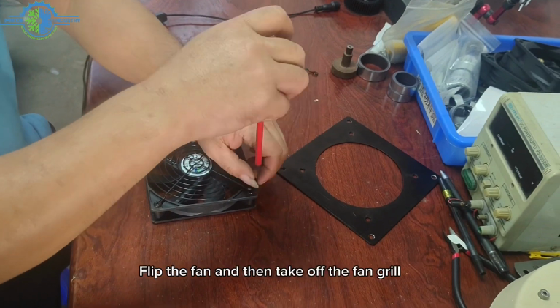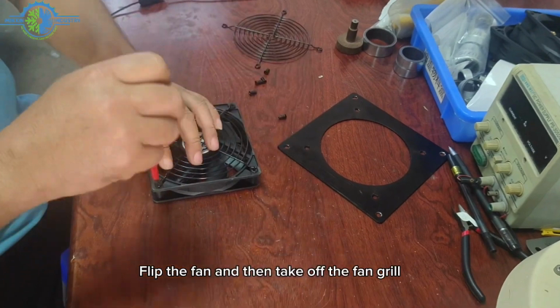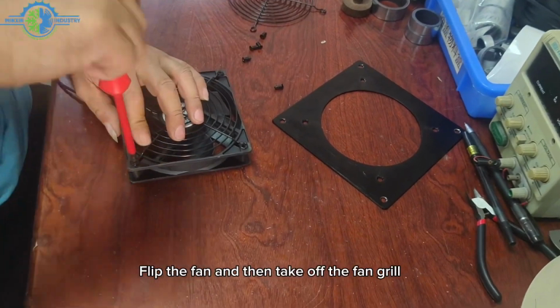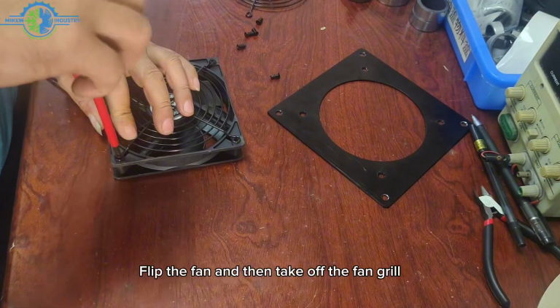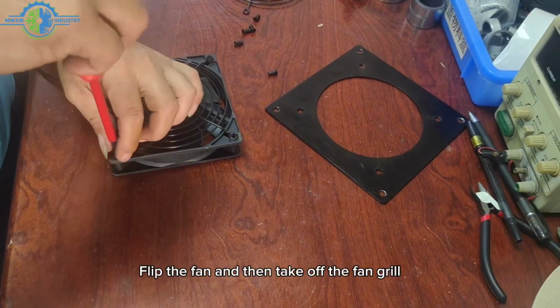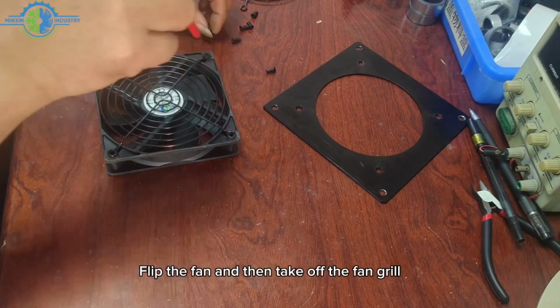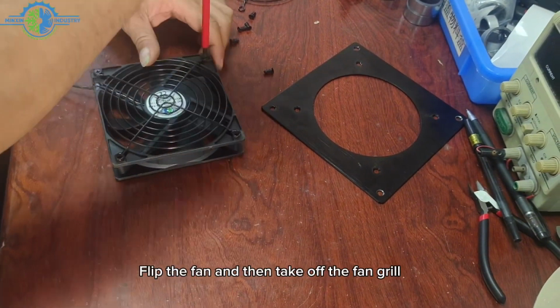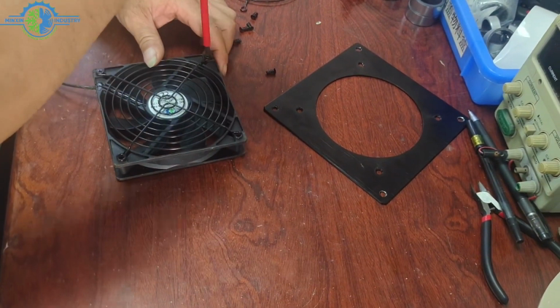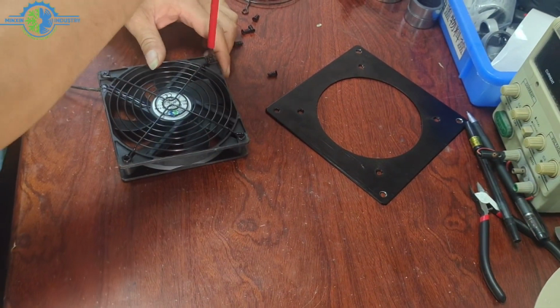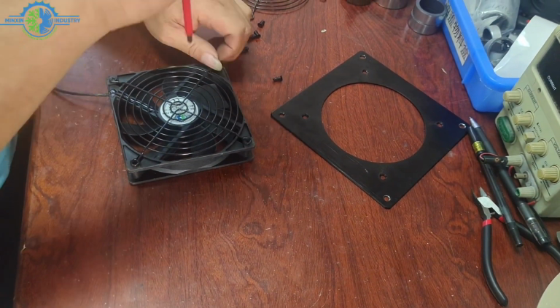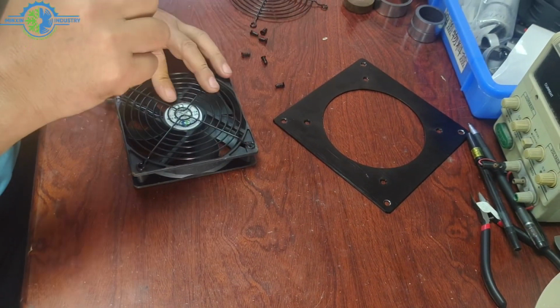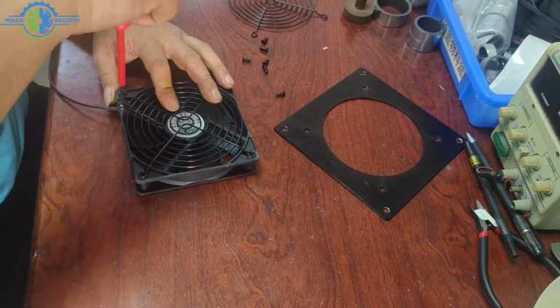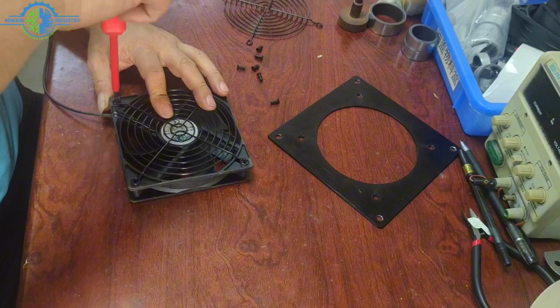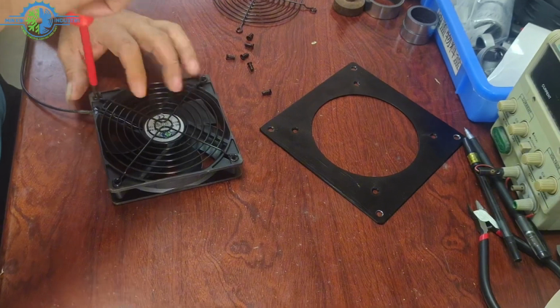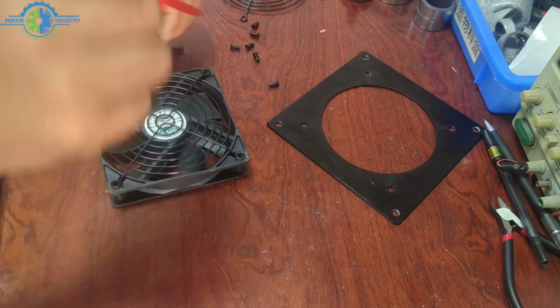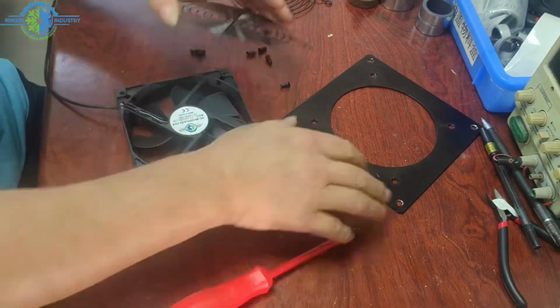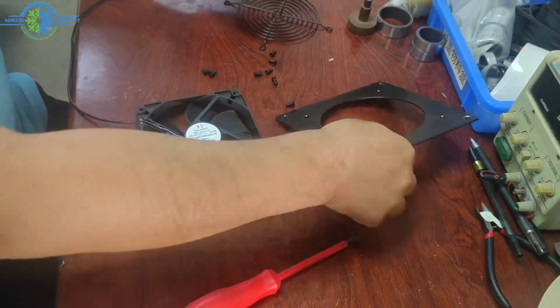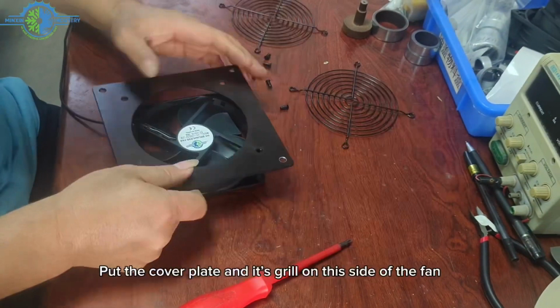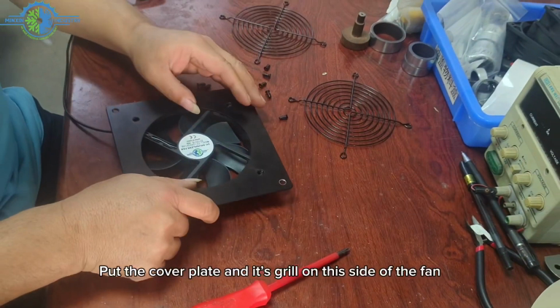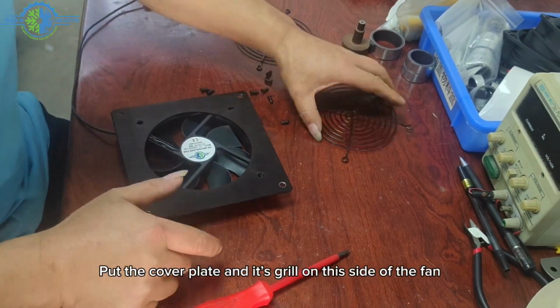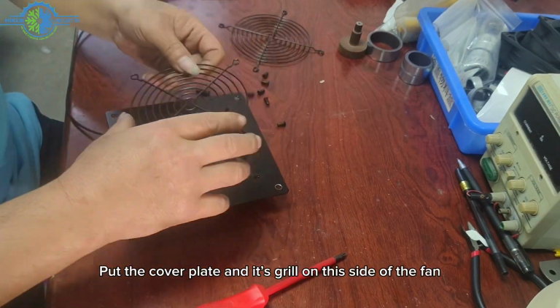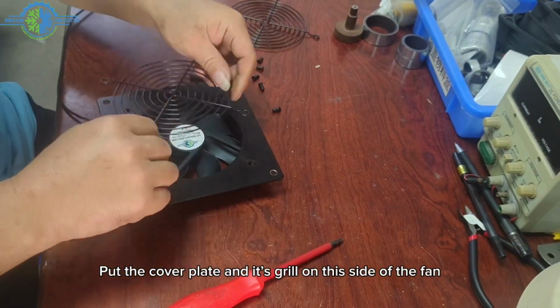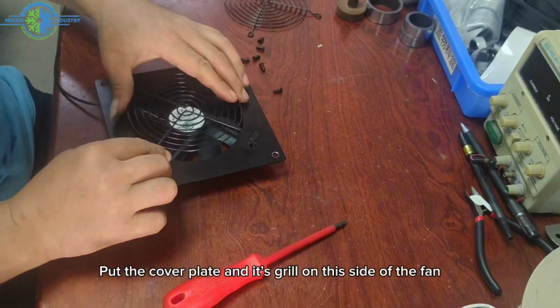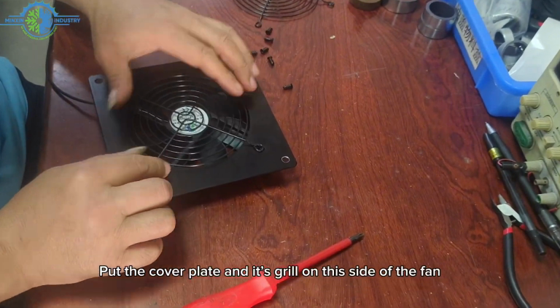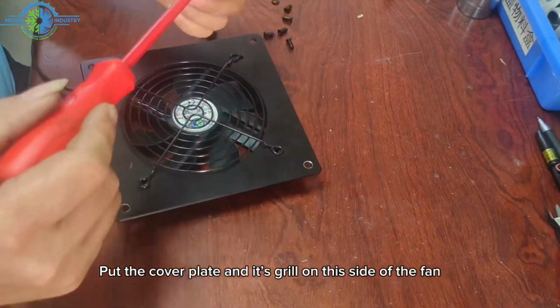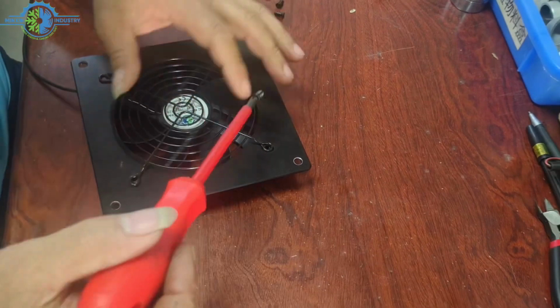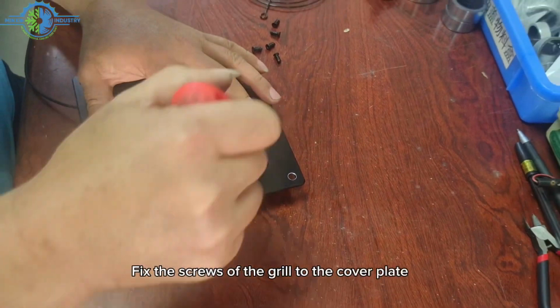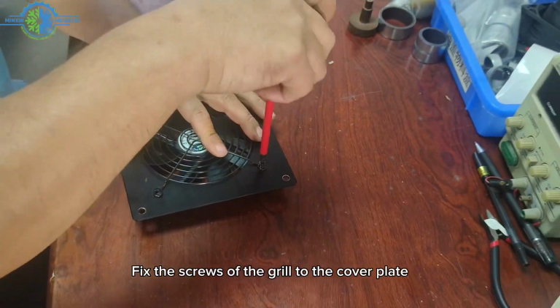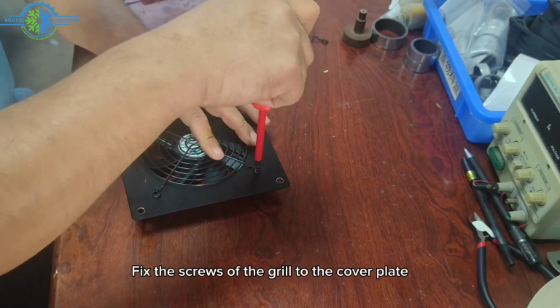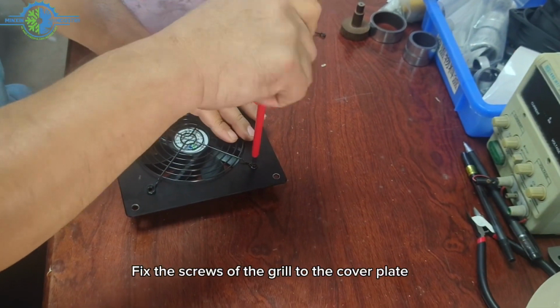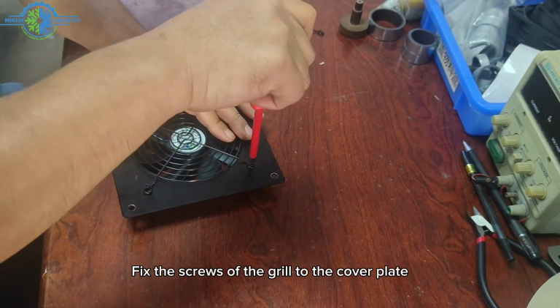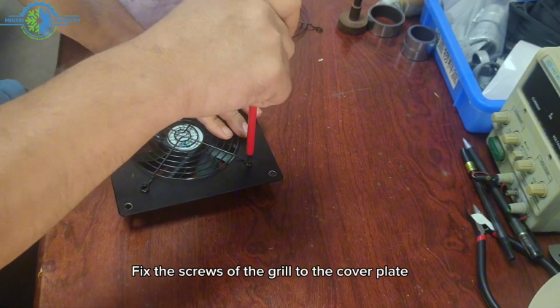Flip the fan and then take off the fan grill. Put the cover plate and its grill on this side of the fan. Fix the screws of the grill to the cover plate.